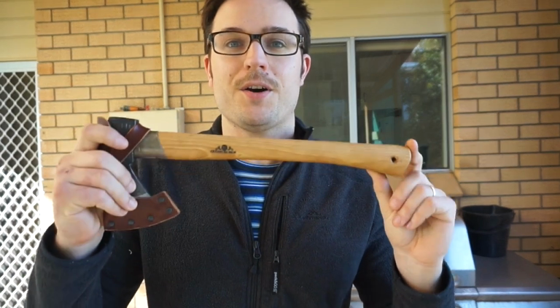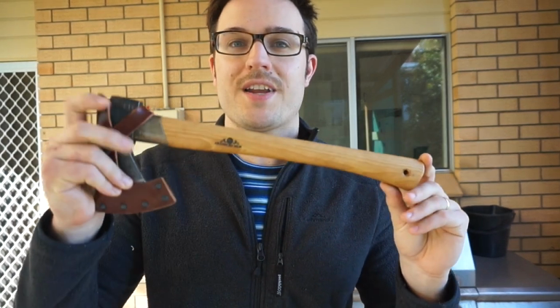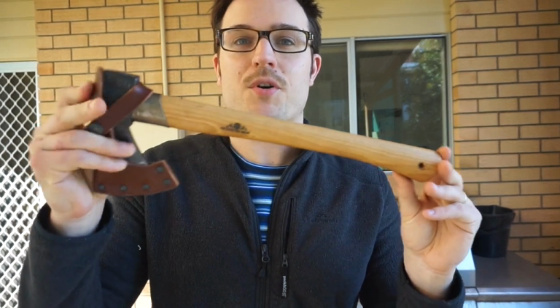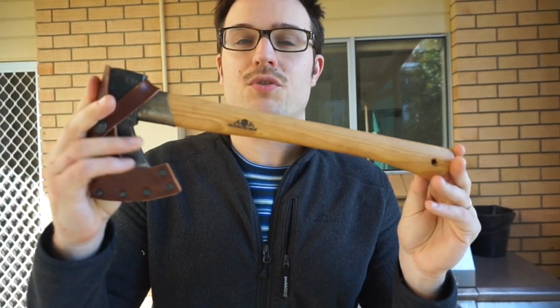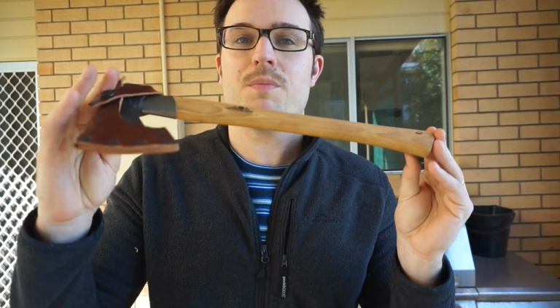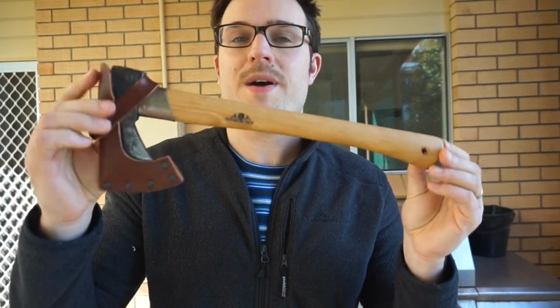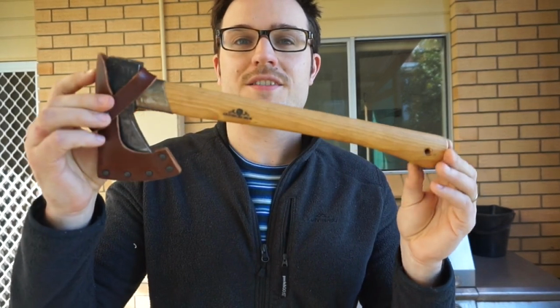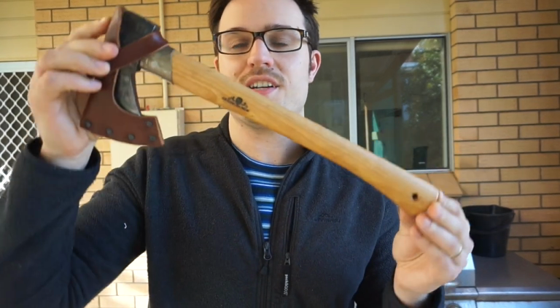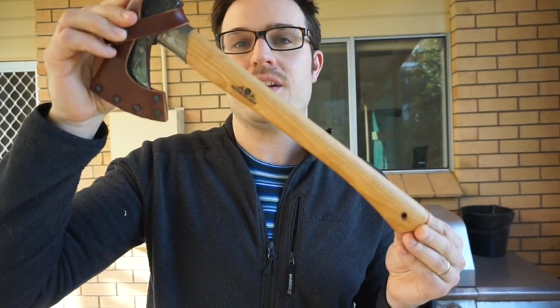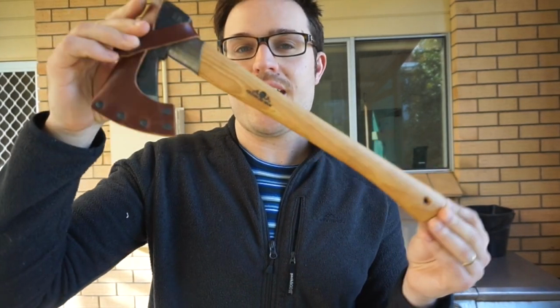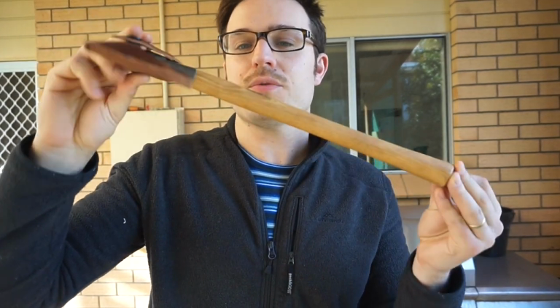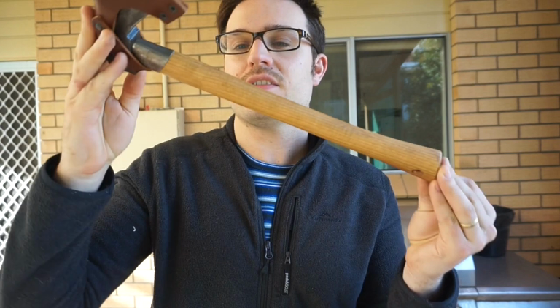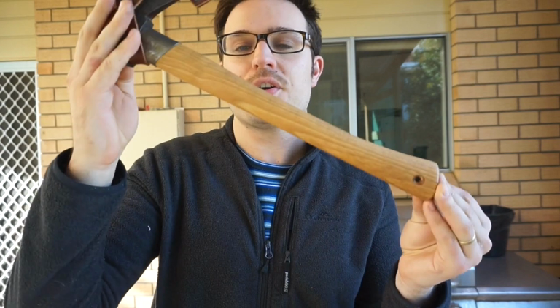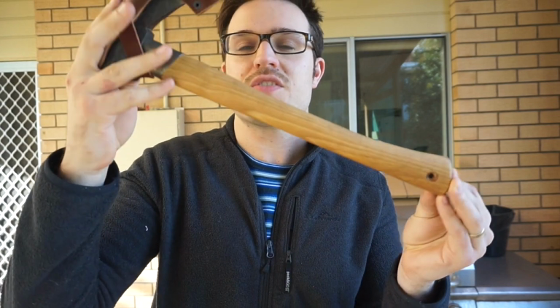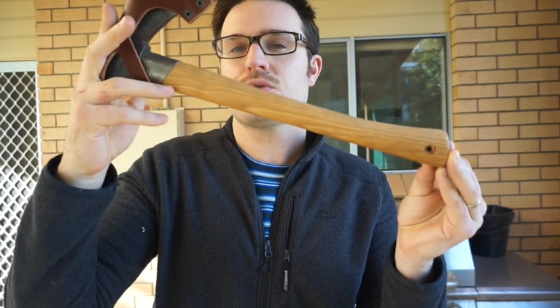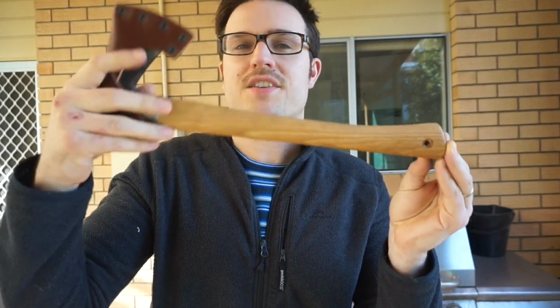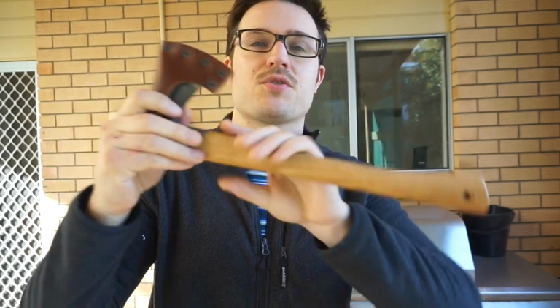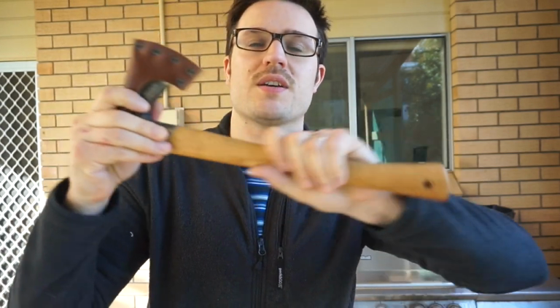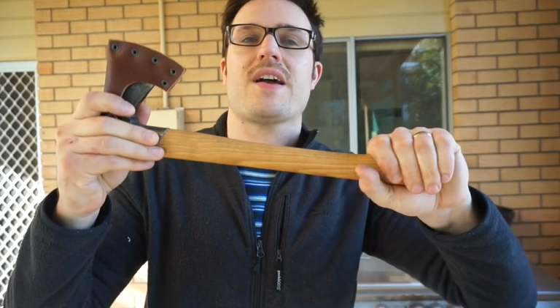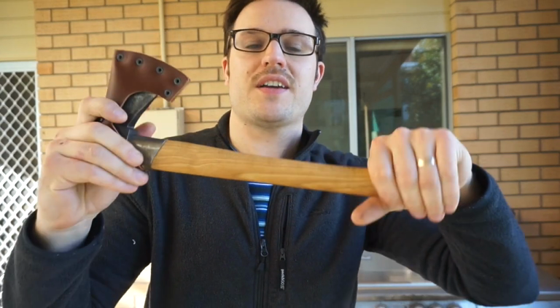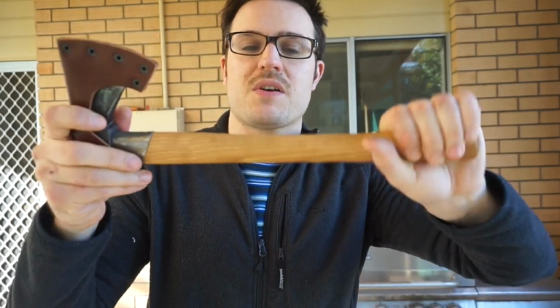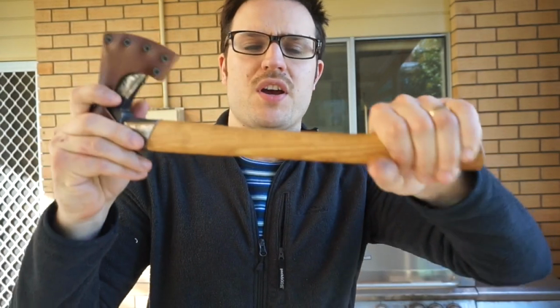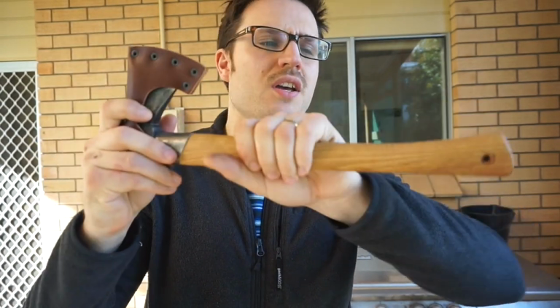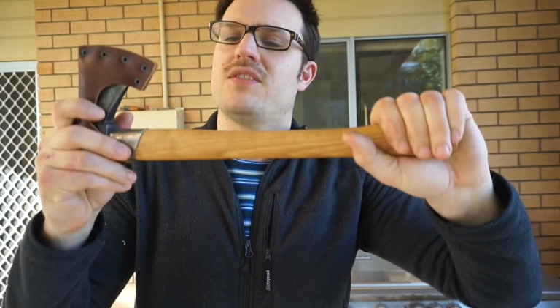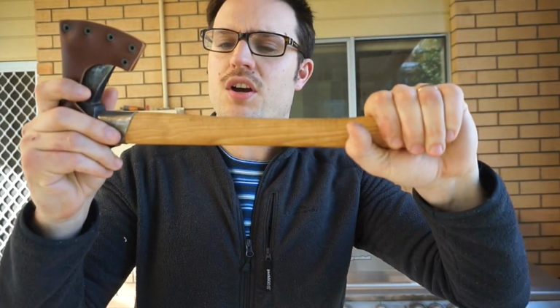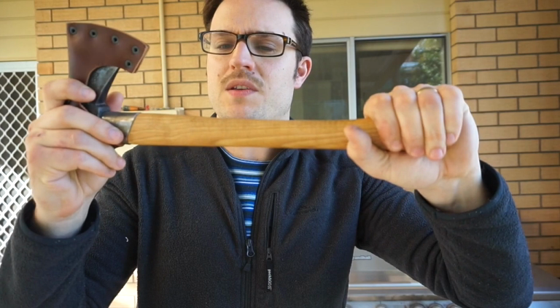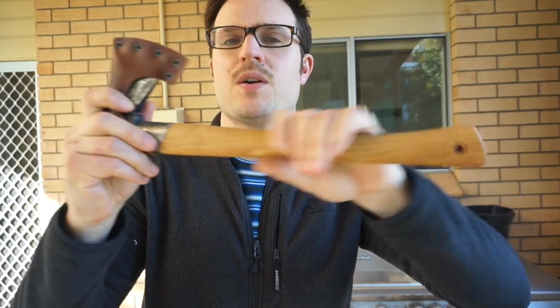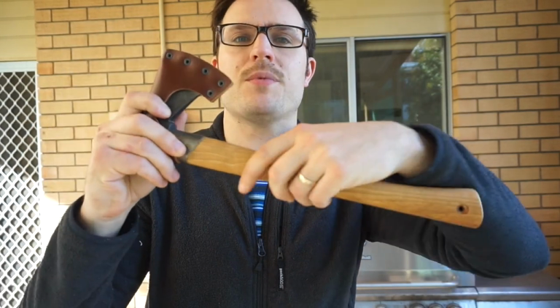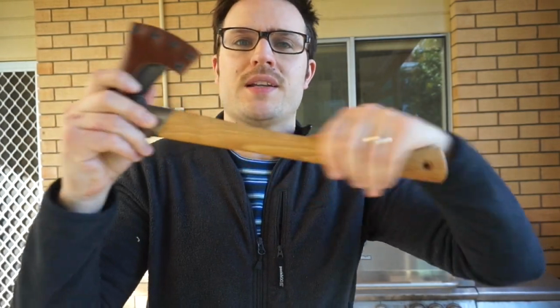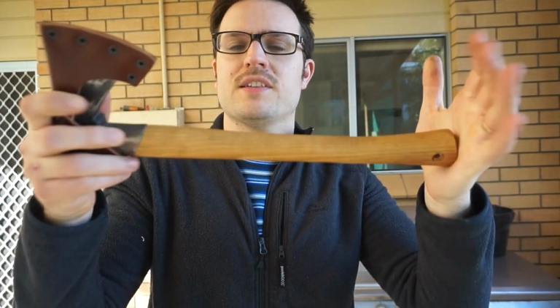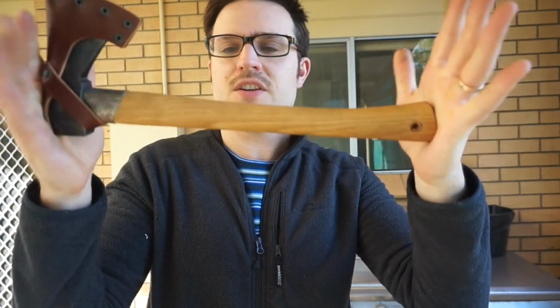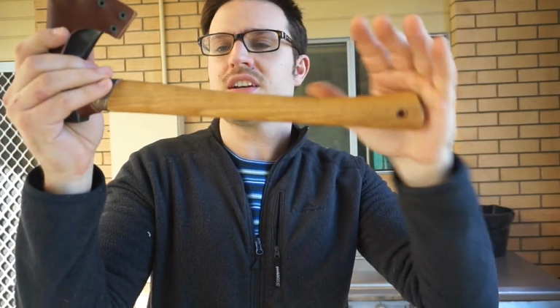Hello, today I'm going to beeswax seal a handle — the handle of my Granta's Aridorax. When I was using it the other day on the Dickhead Survival video, it did occur to me that it had been a while between linseed oilings.